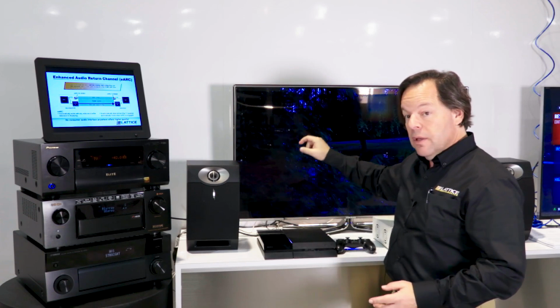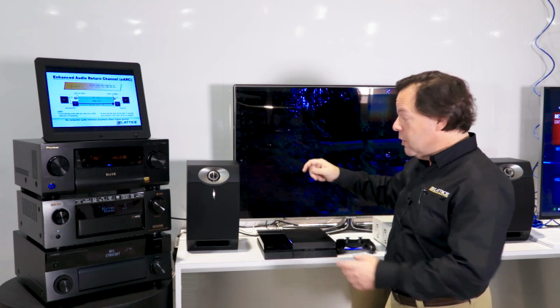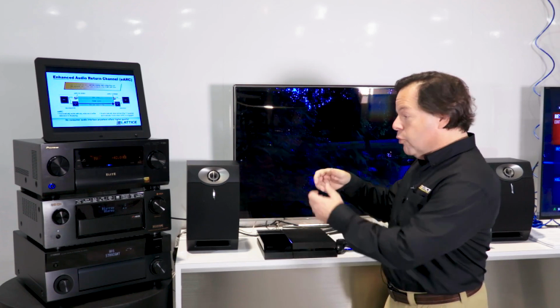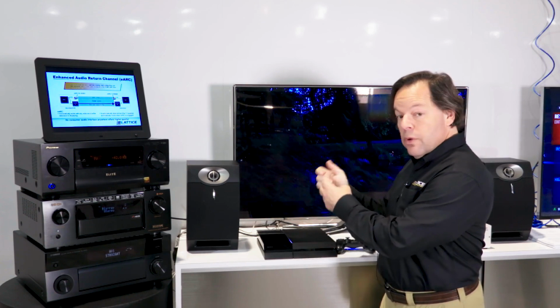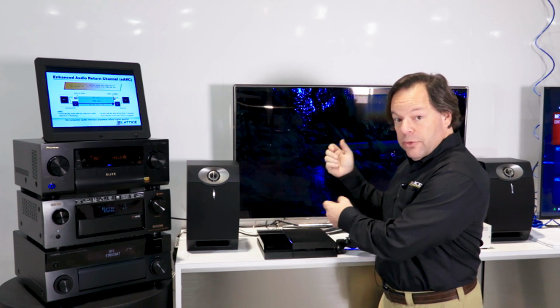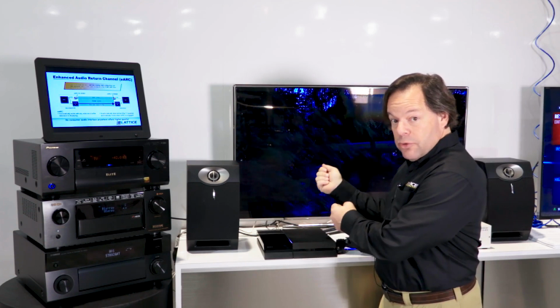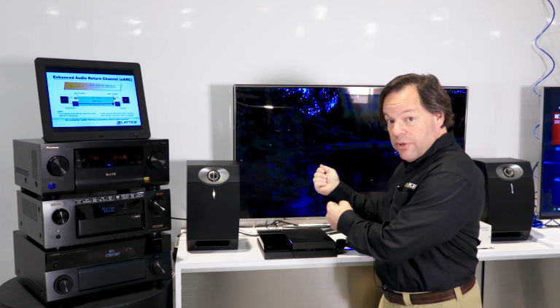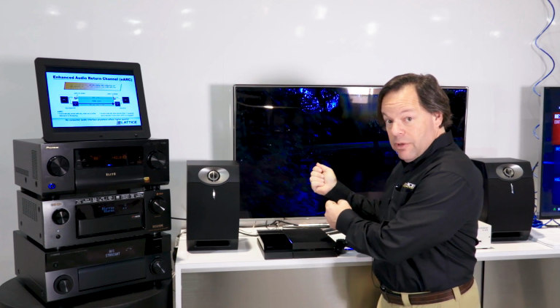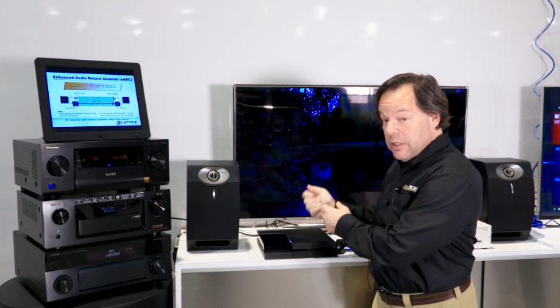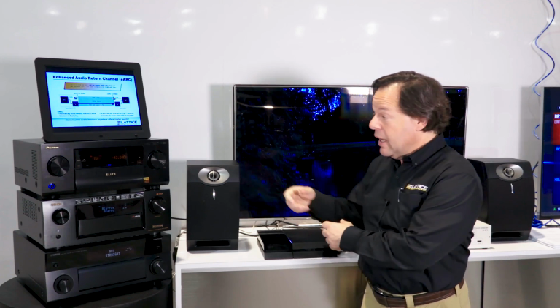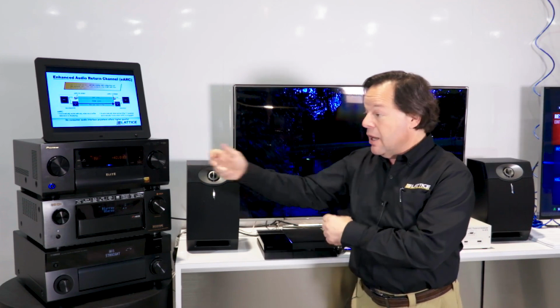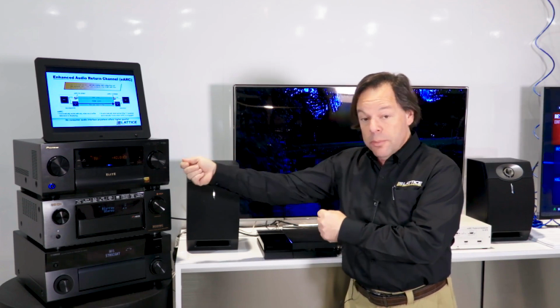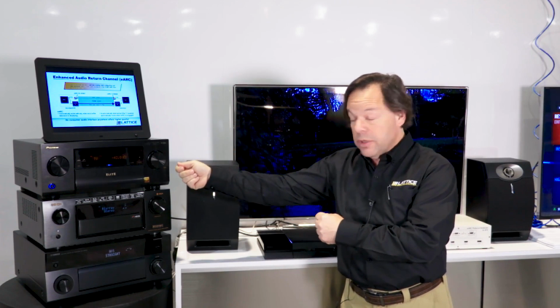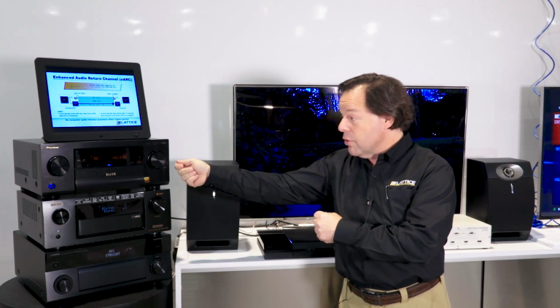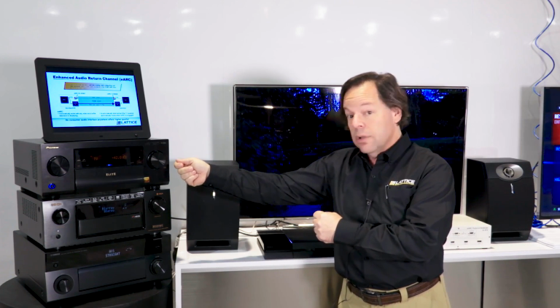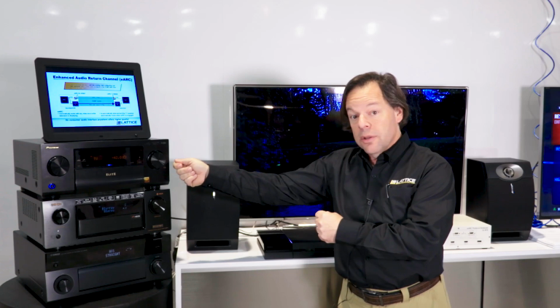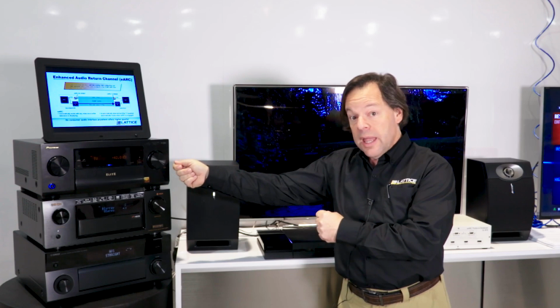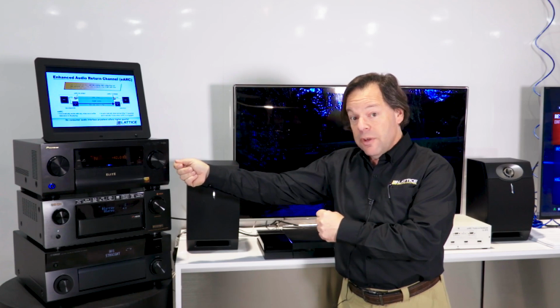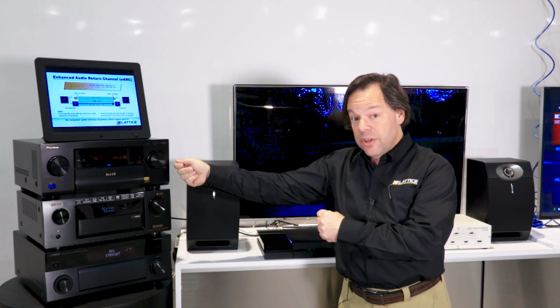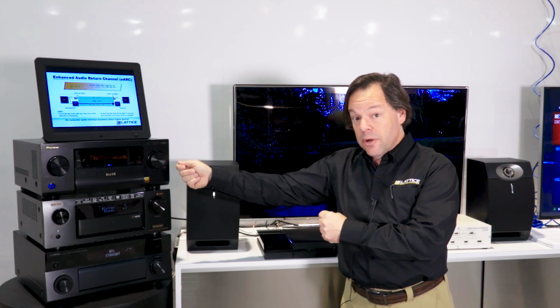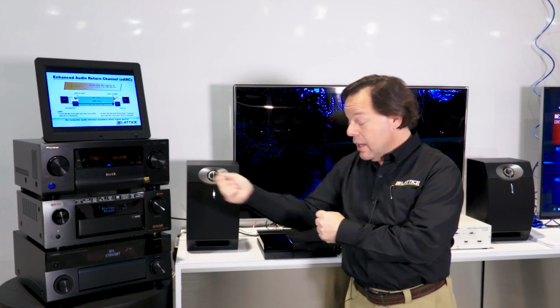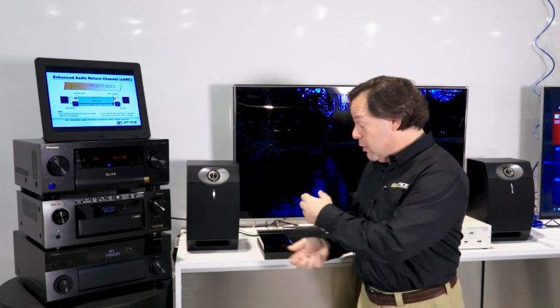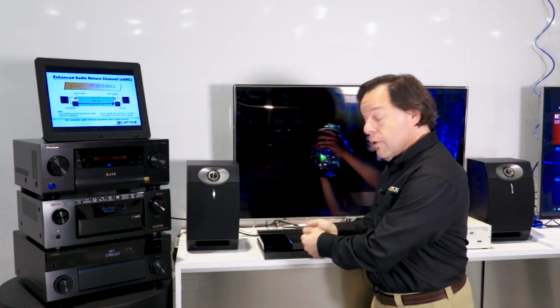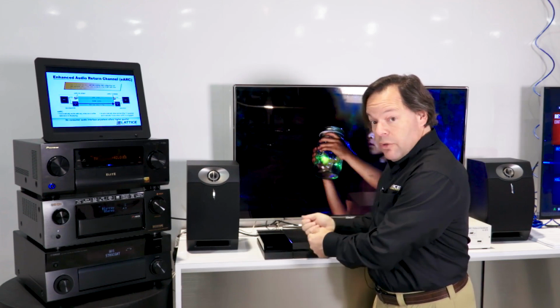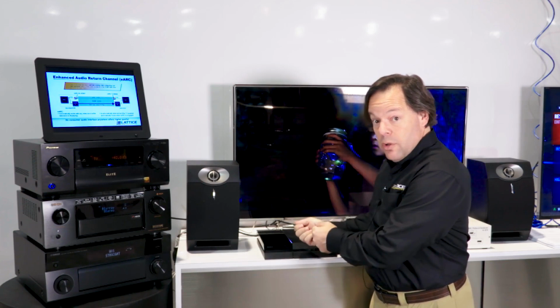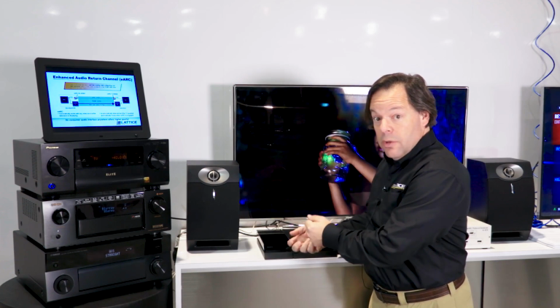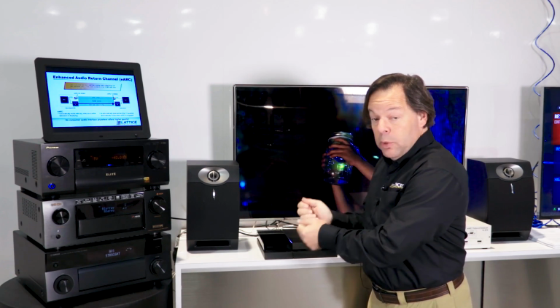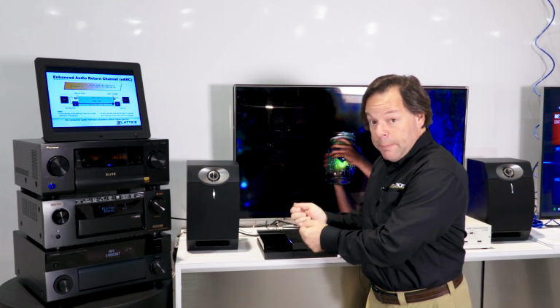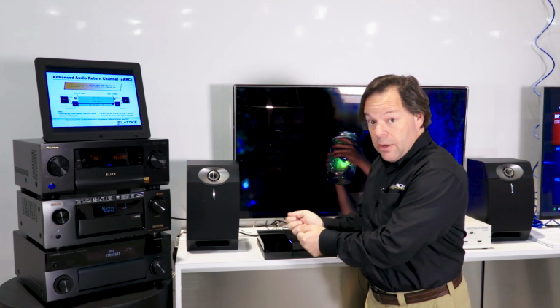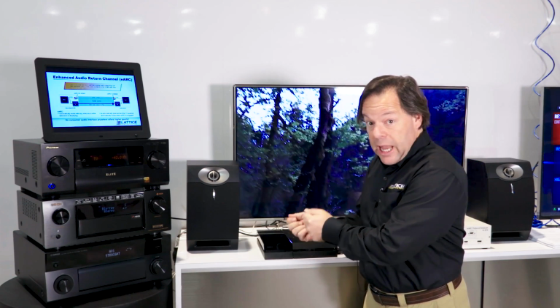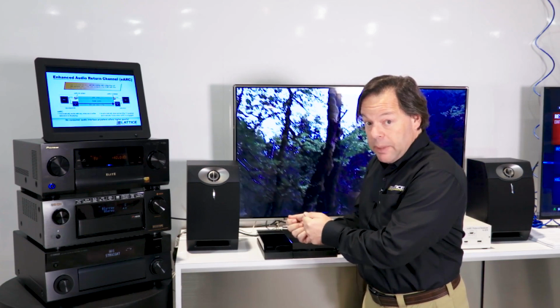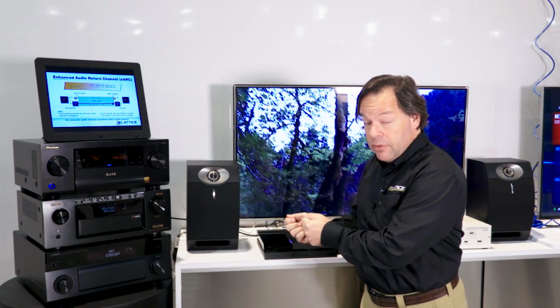Then you'd use one remote to control the television and another remote to control the AV receiver and another remote to control the Blu-ray player or cable box.